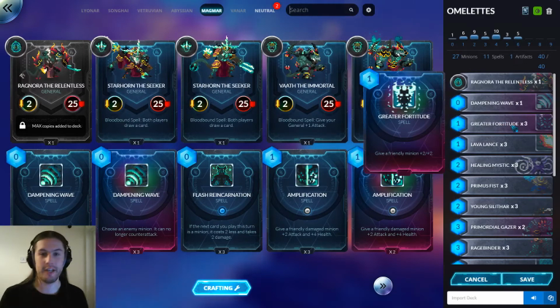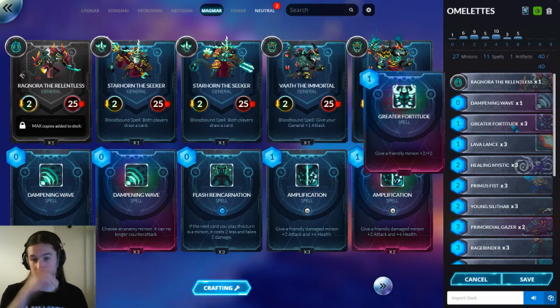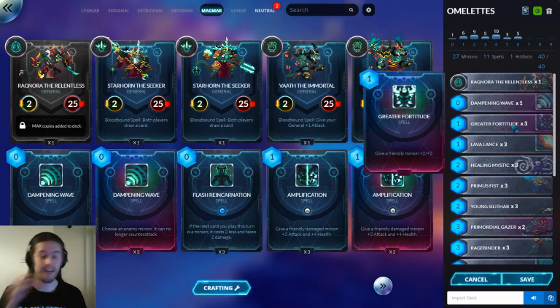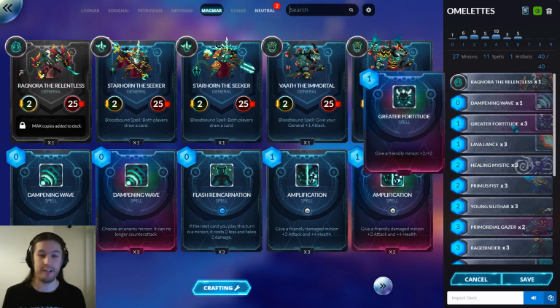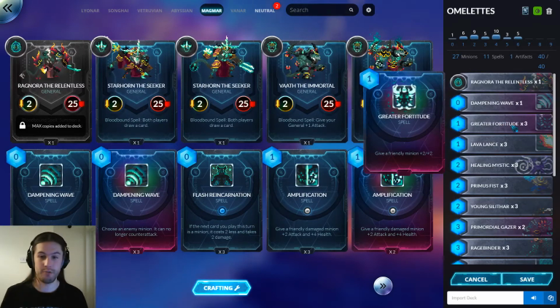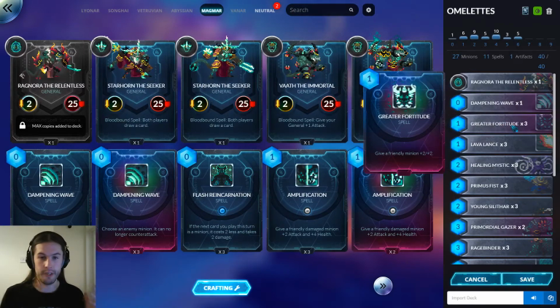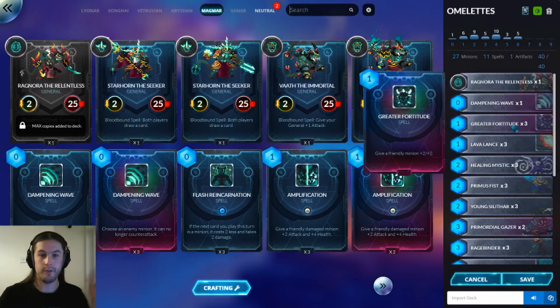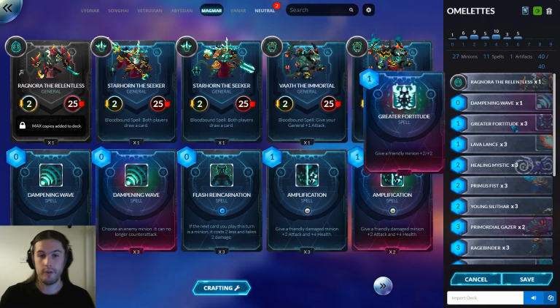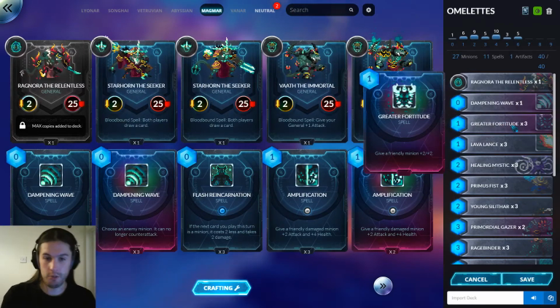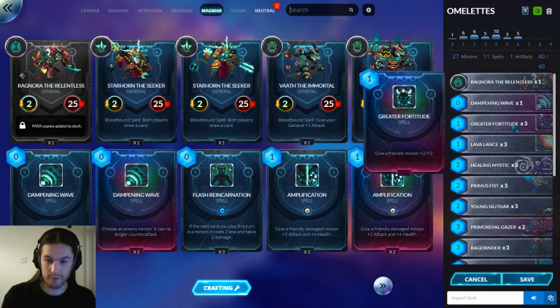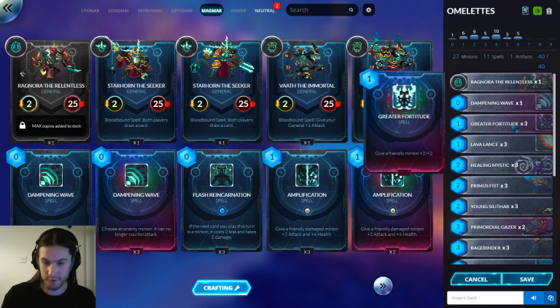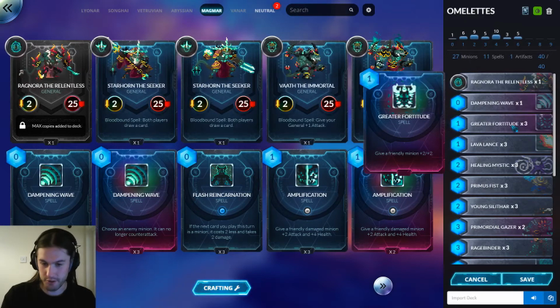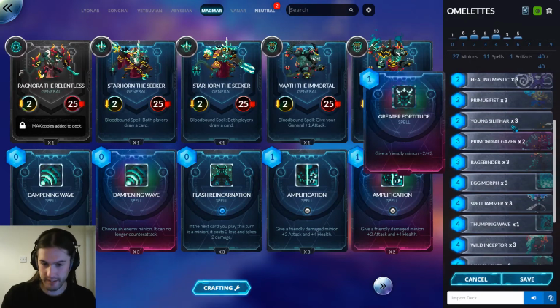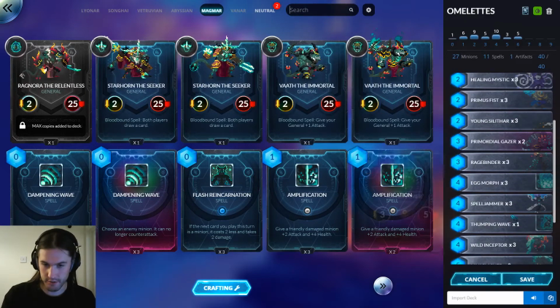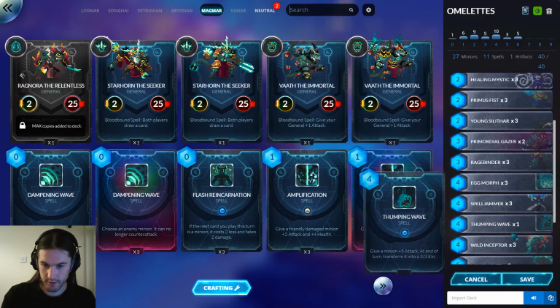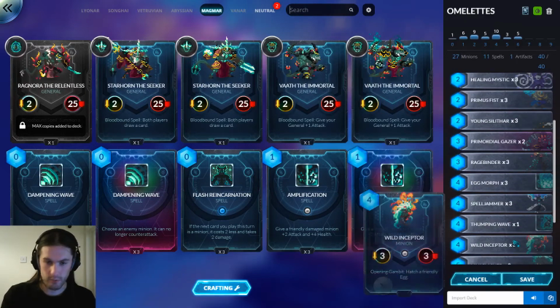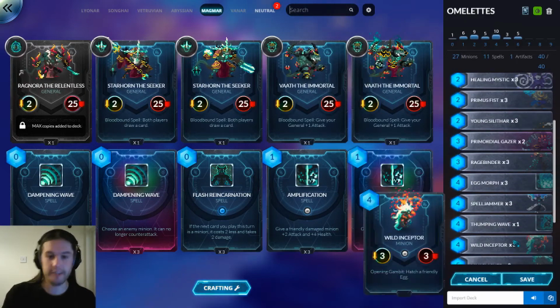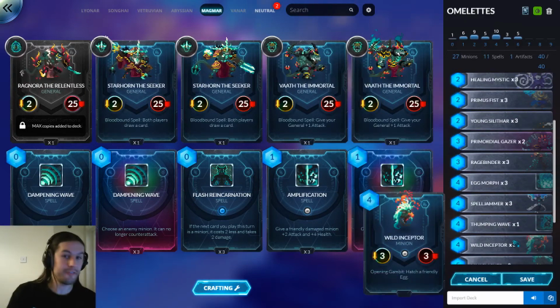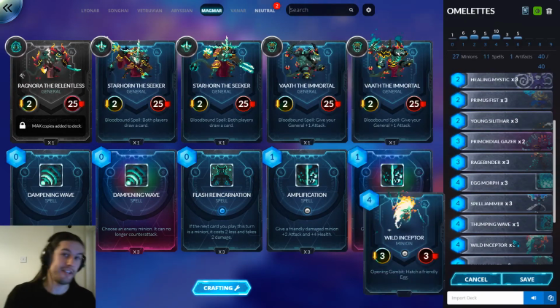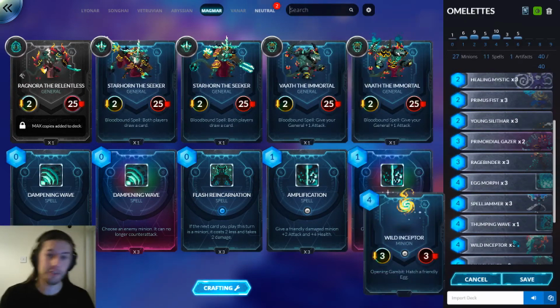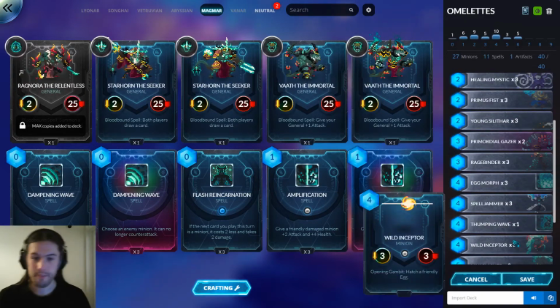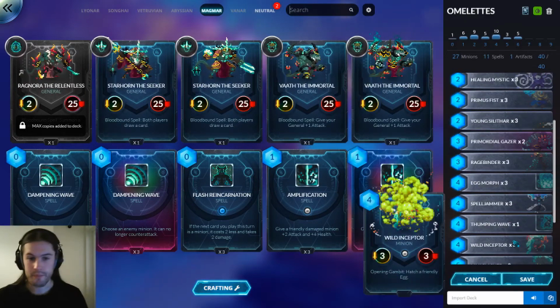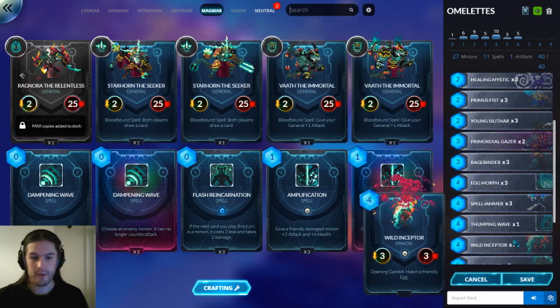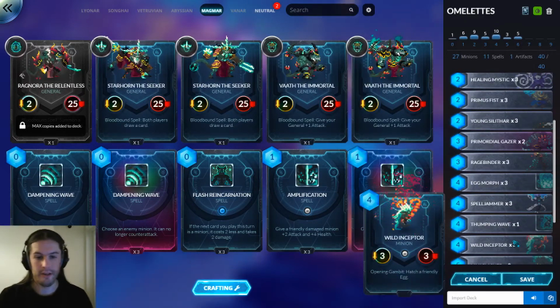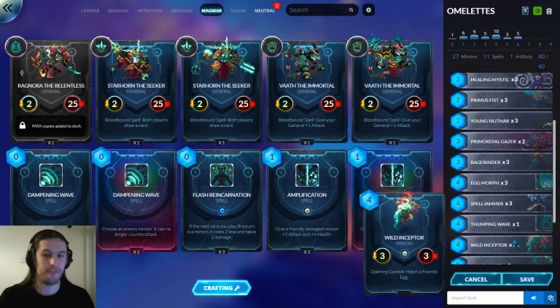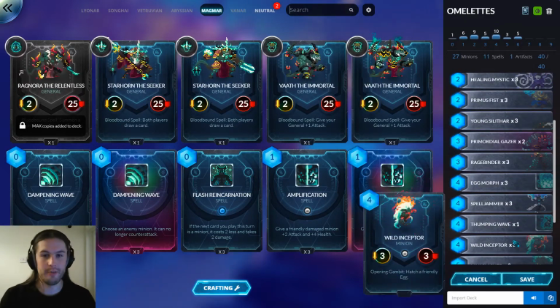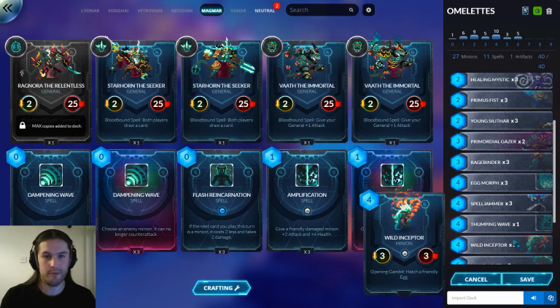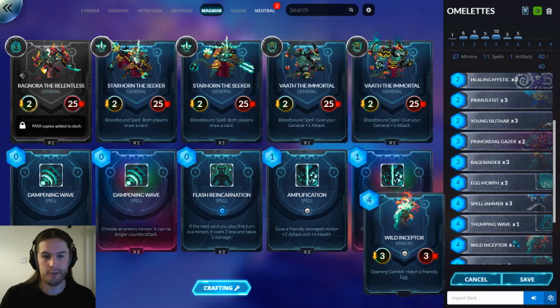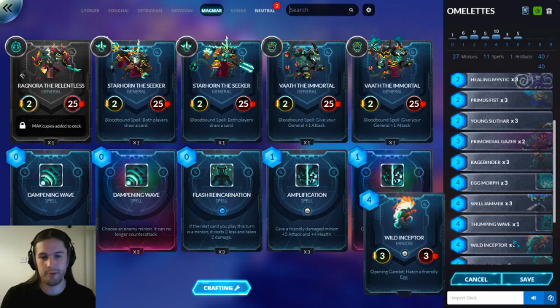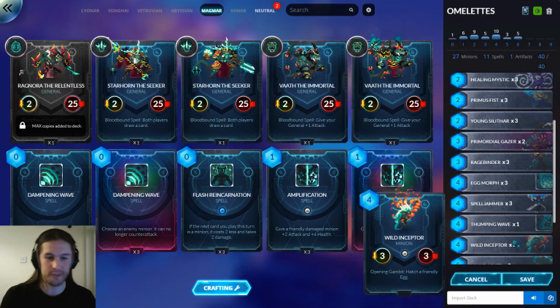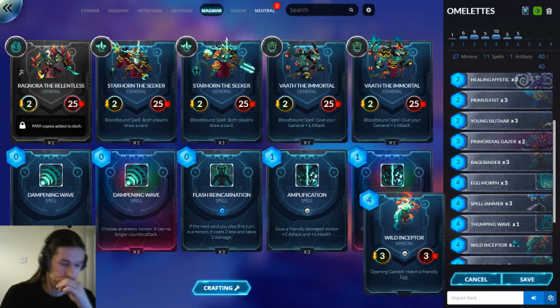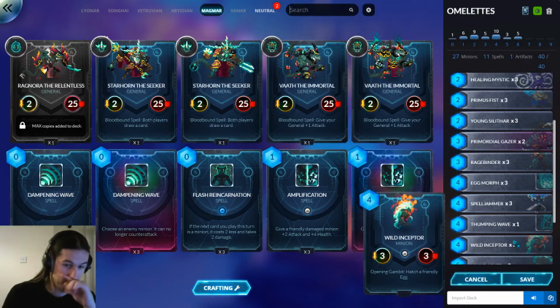Anyway, back to this. This deck is built around the idea of playing a zoo deck or an aggro deck in general, with the combo of Great Fortitude and Wild Inceptor for 10 damage. And obviously if you have double Fortitude or Primus Fist or whatever, it goes up.